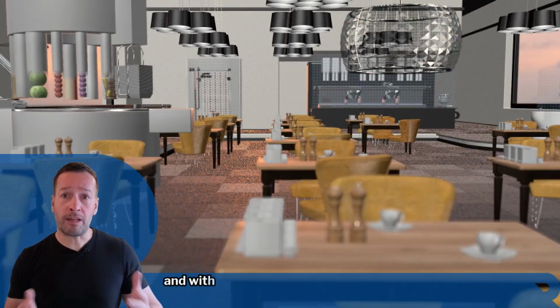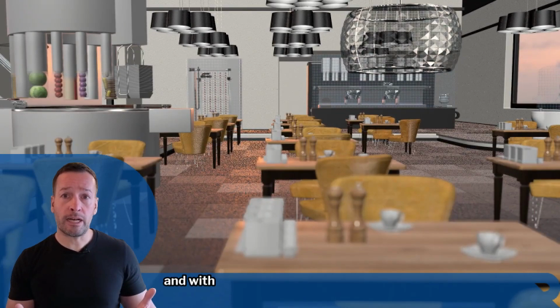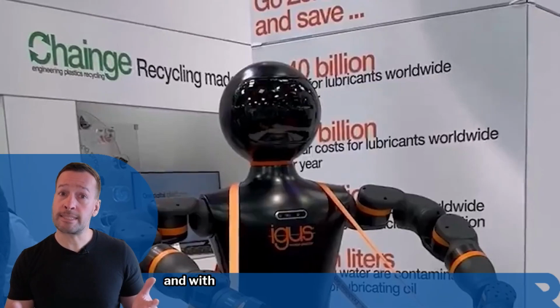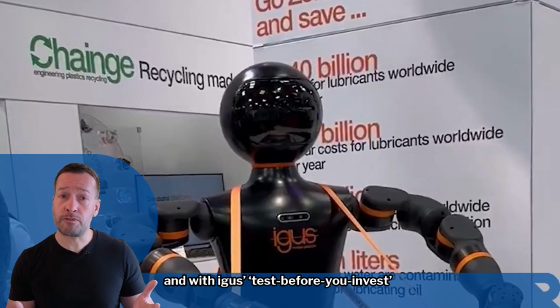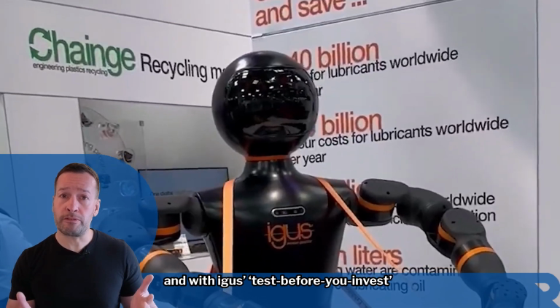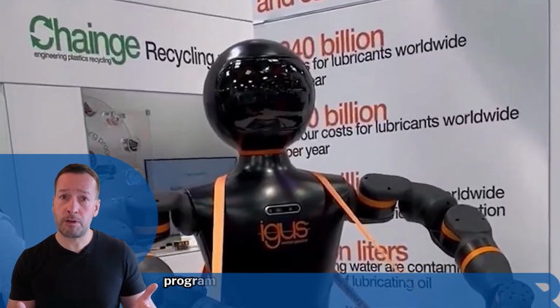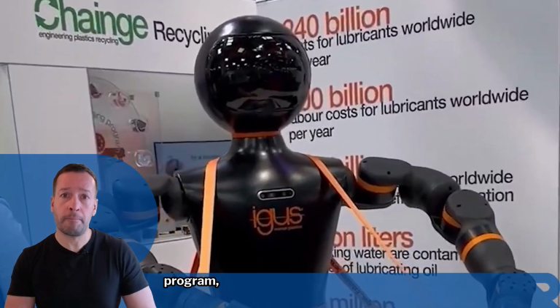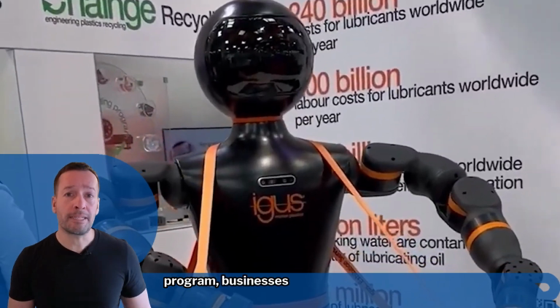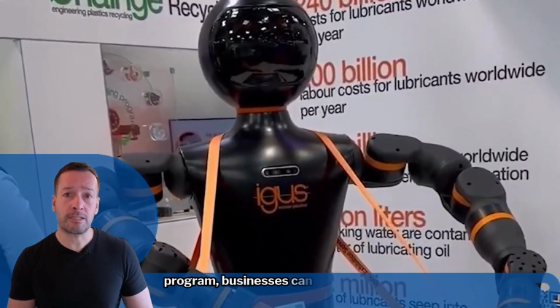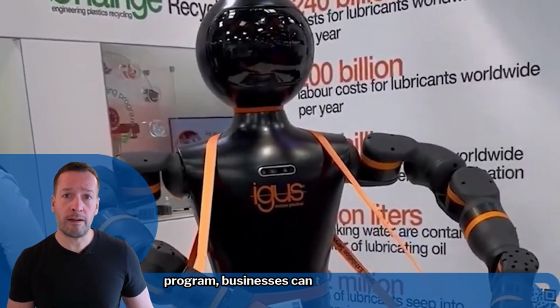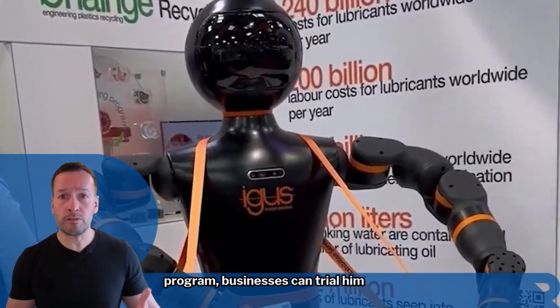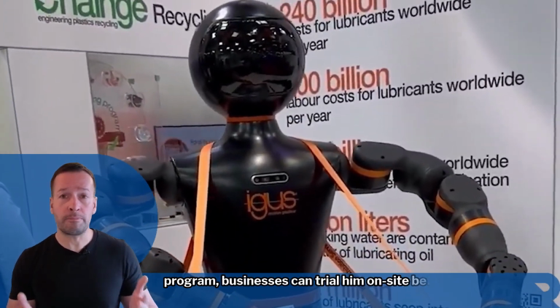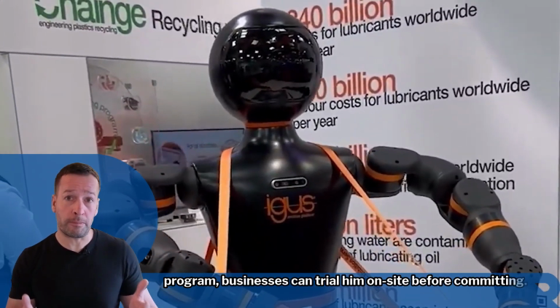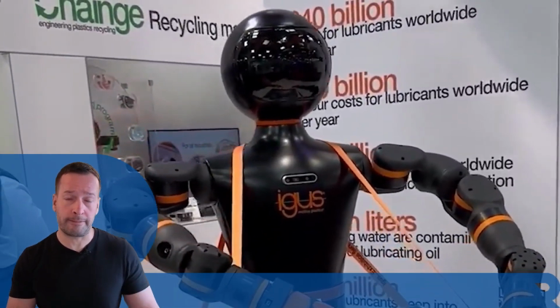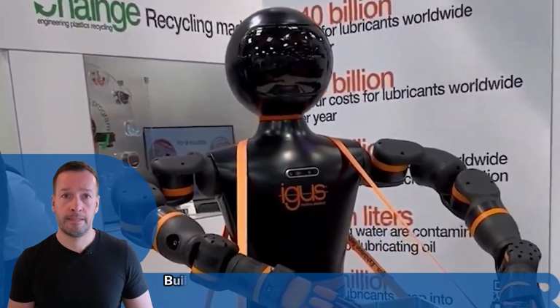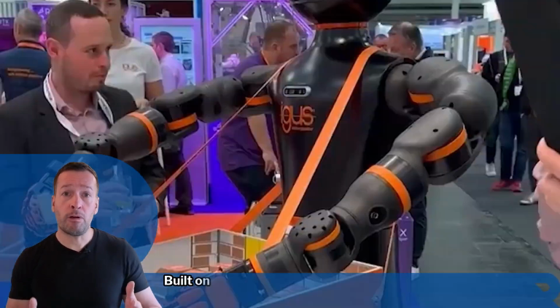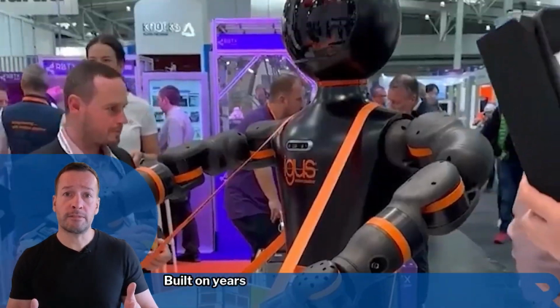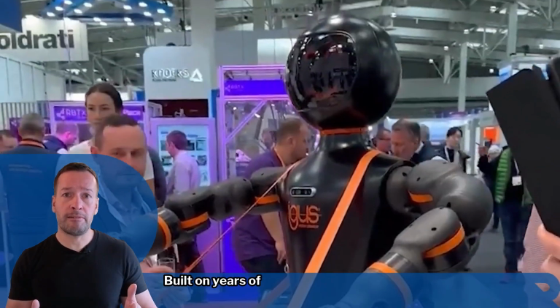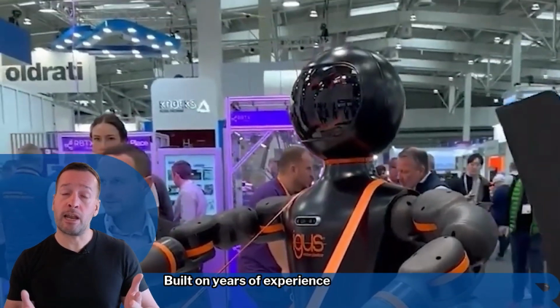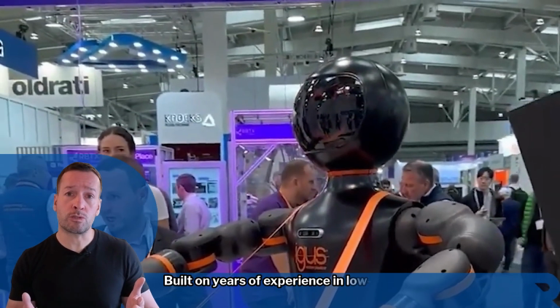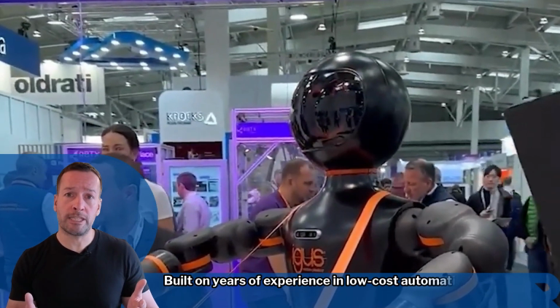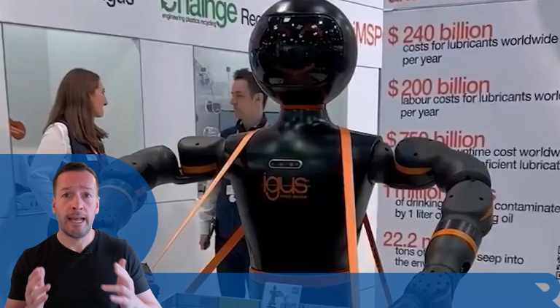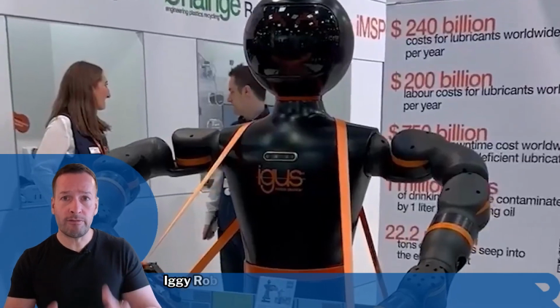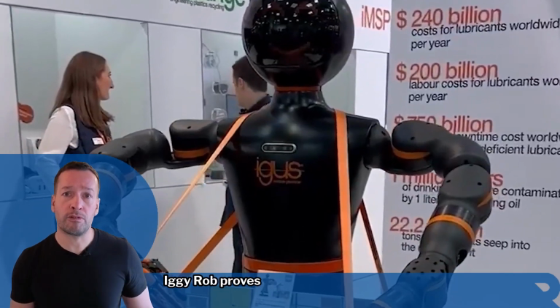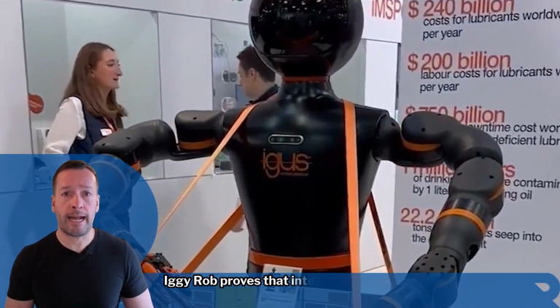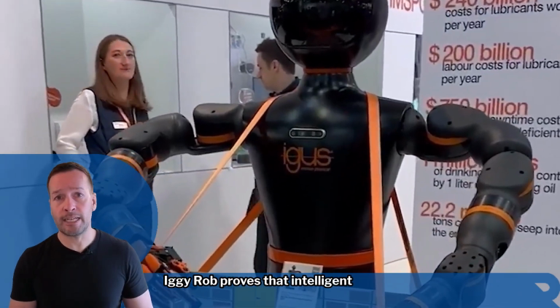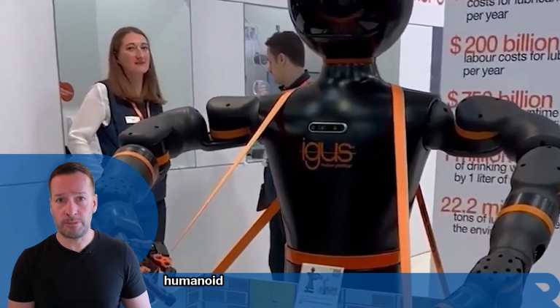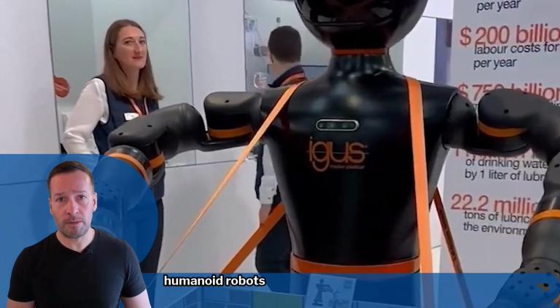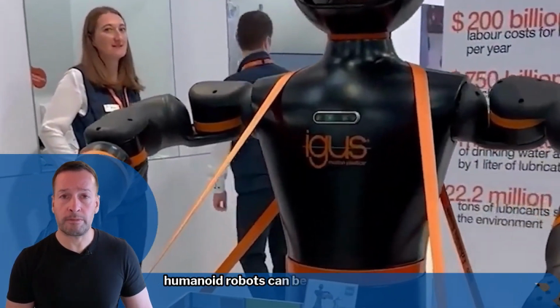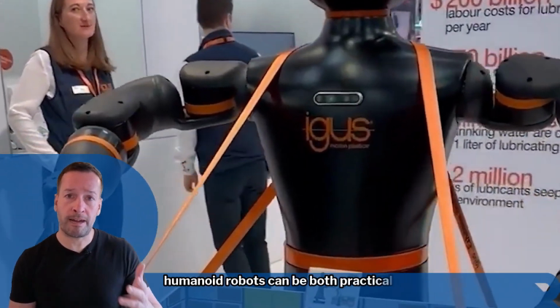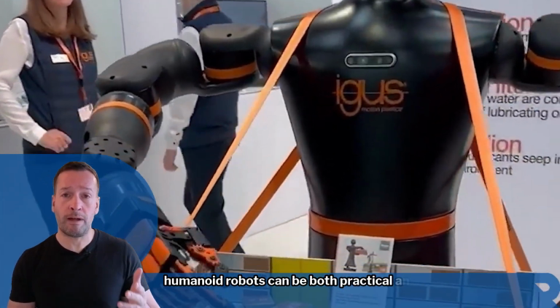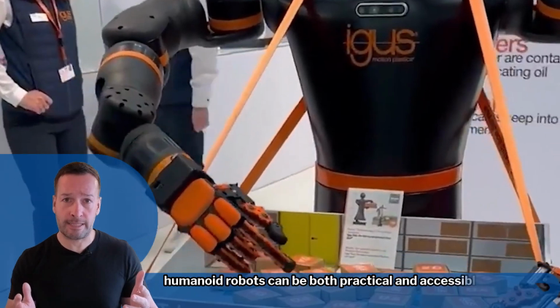With IGUS's Test Before You Invest program, businesses can trial him on-site before committing. Built on years of experience in low-cost automation, Iggy Rob proves that intelligent humanoid robots can be both practical and accessible.